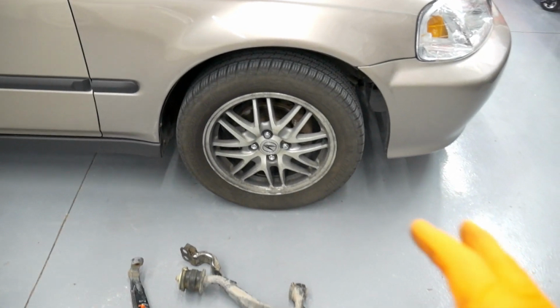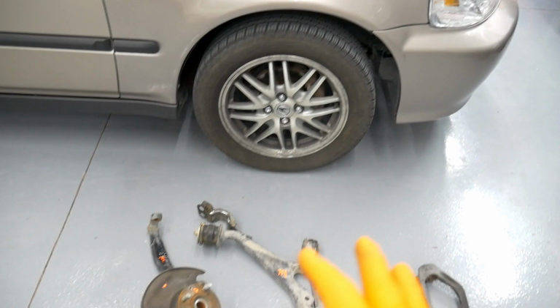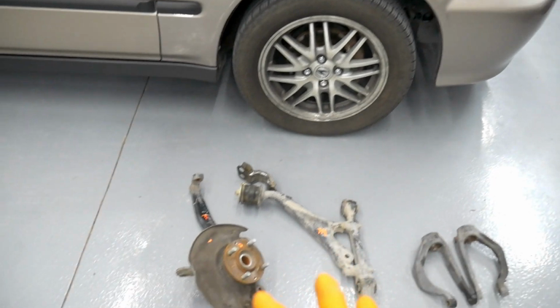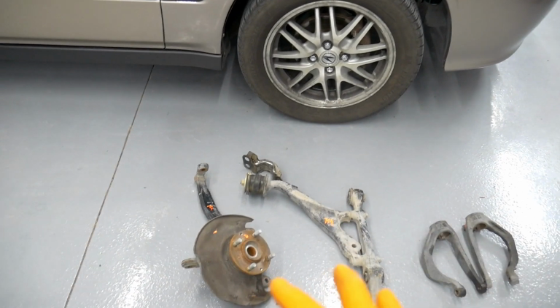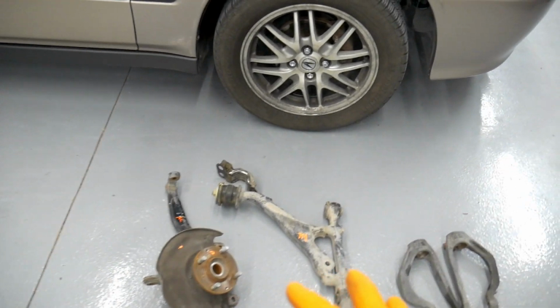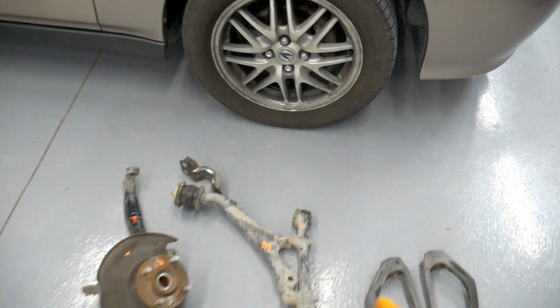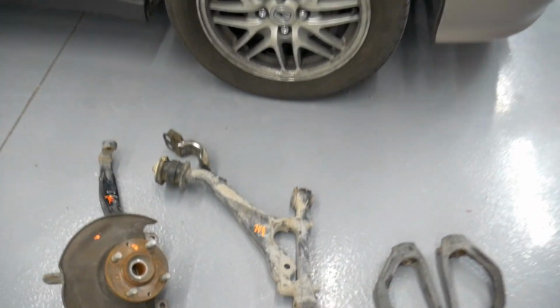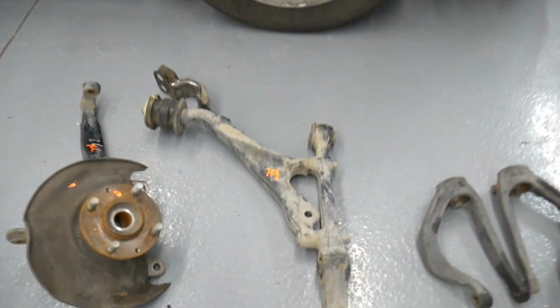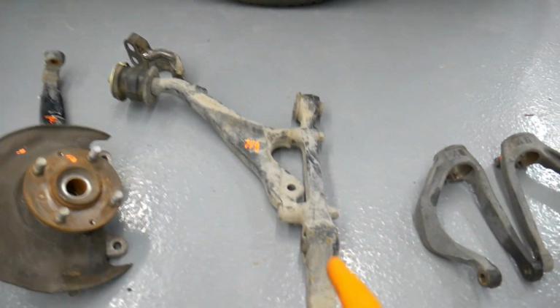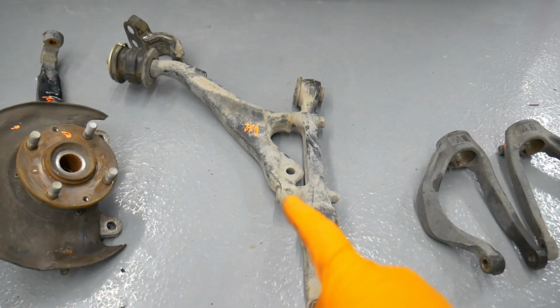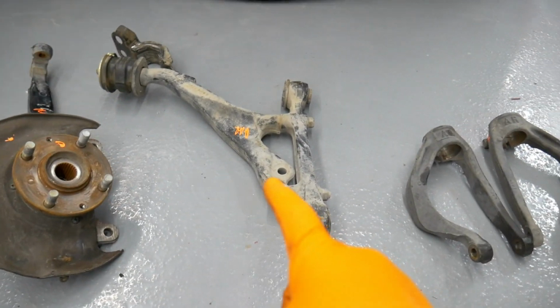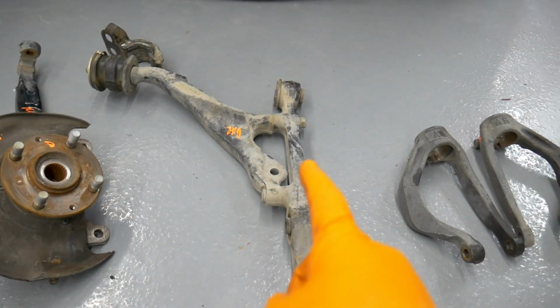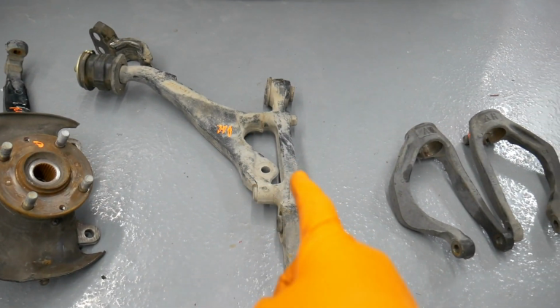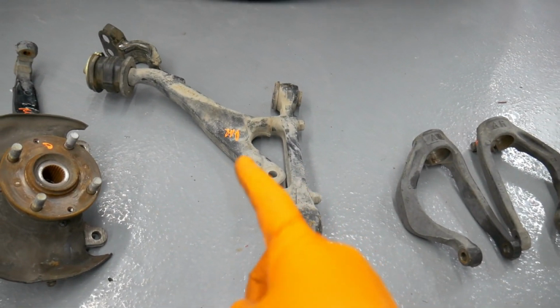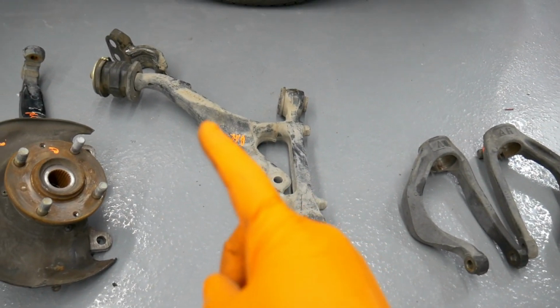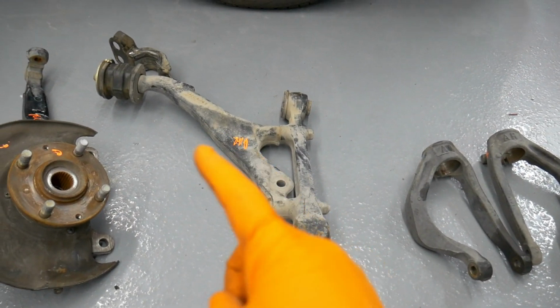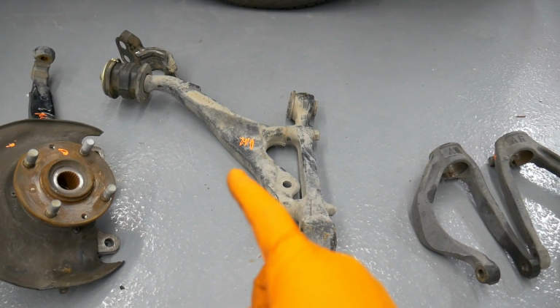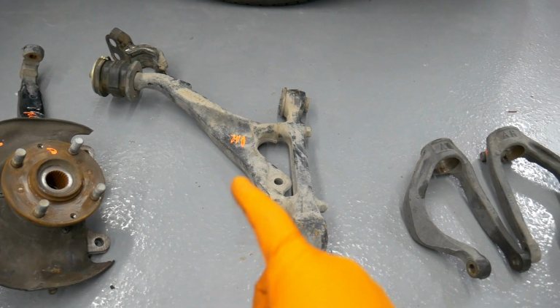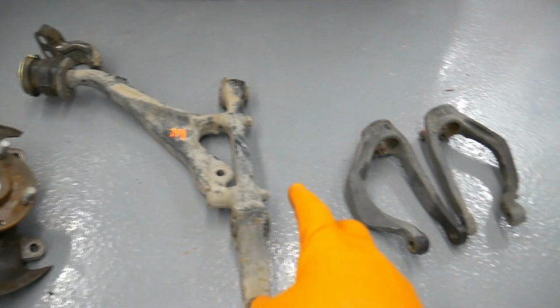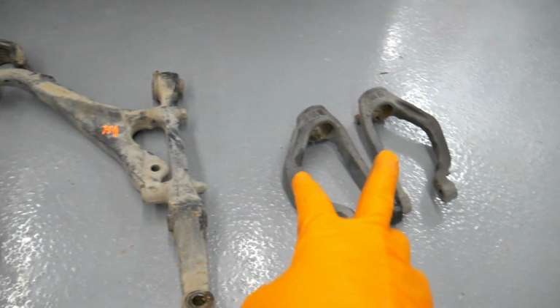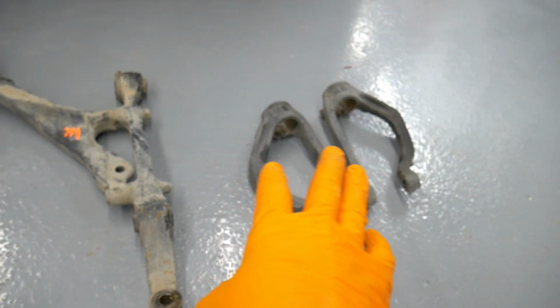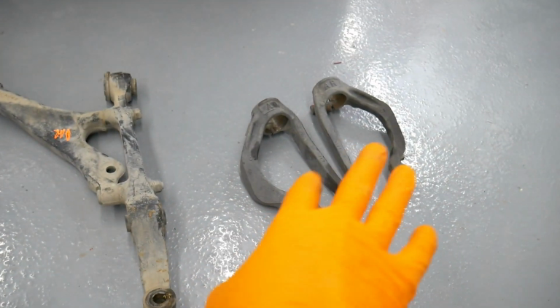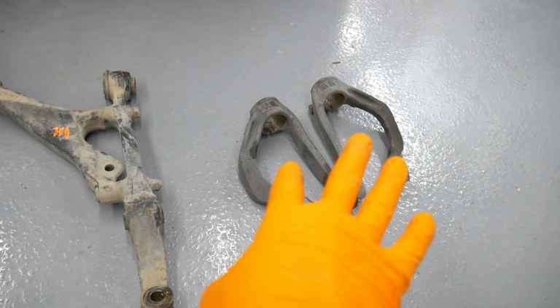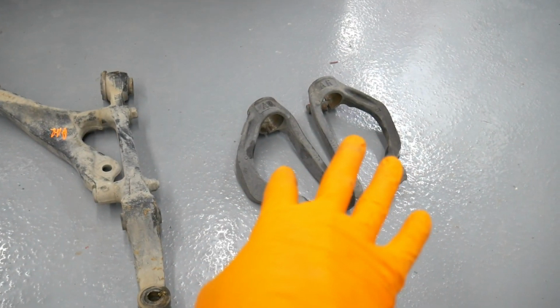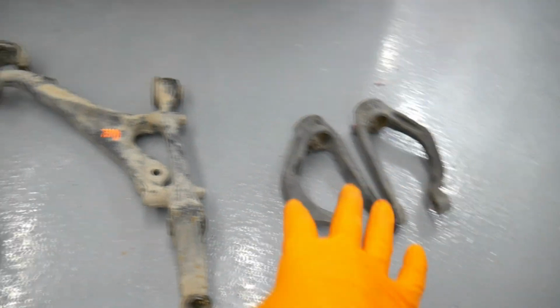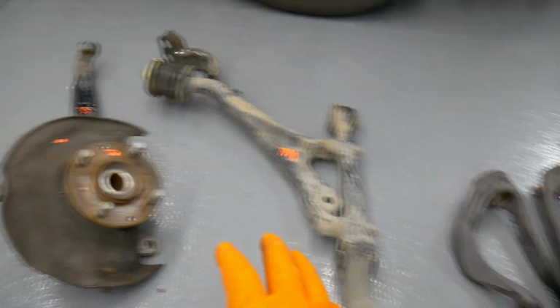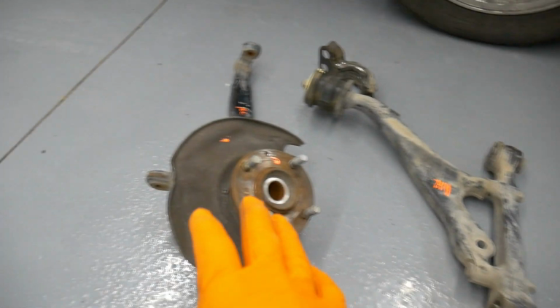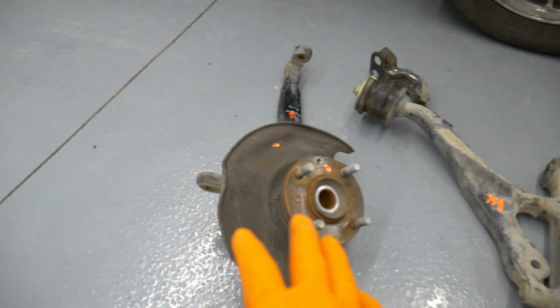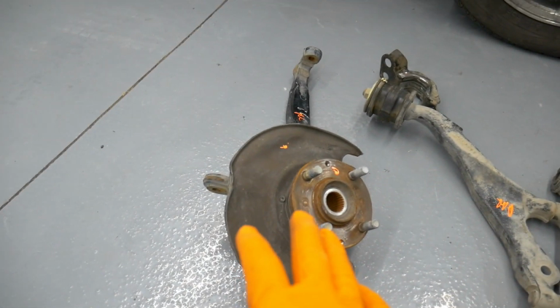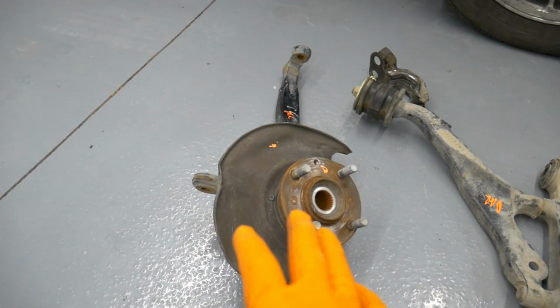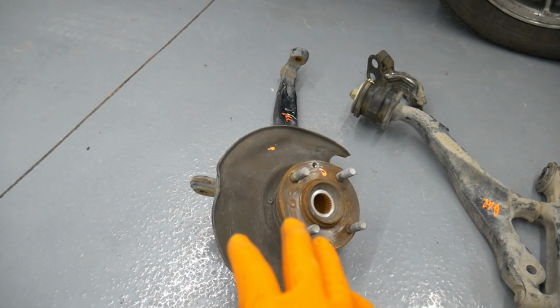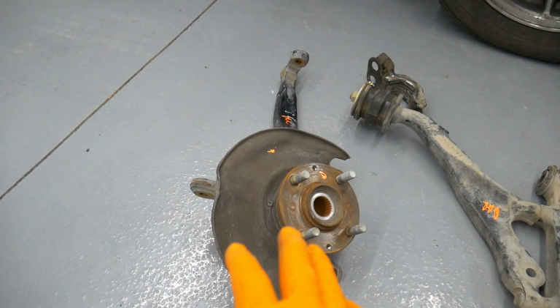I went to a junkyard yesterday. I picked up the lower control arm with compliance arm, a set of forks, and a new front spindle just in case.